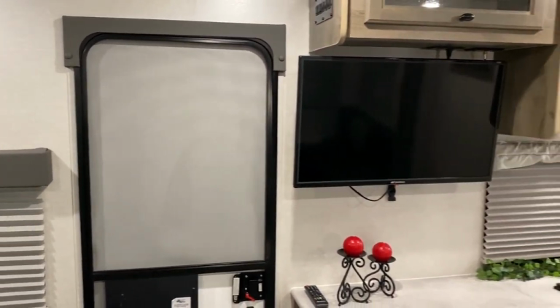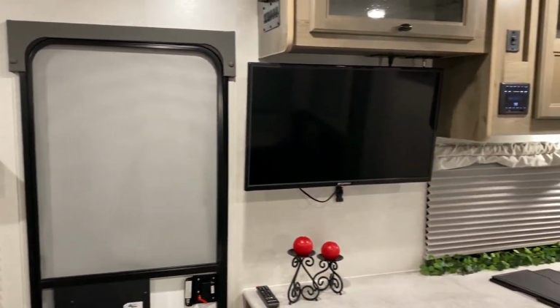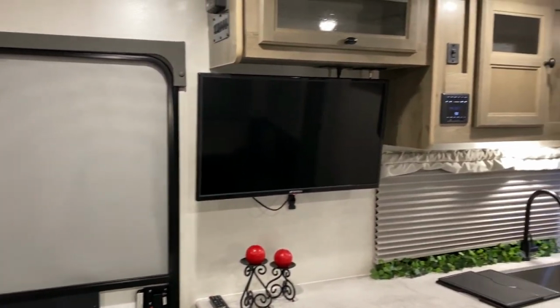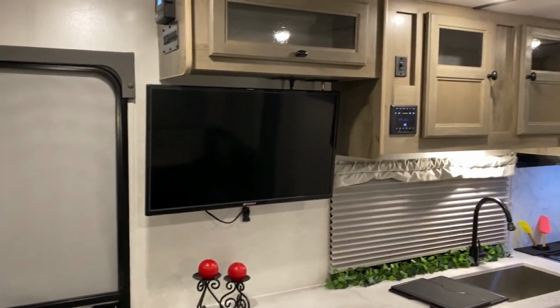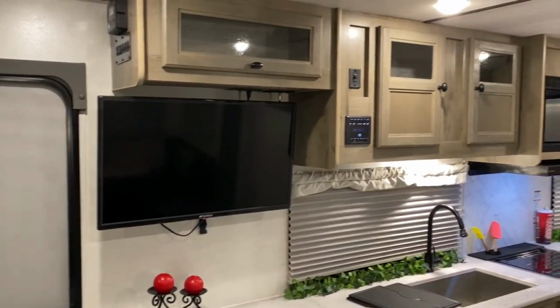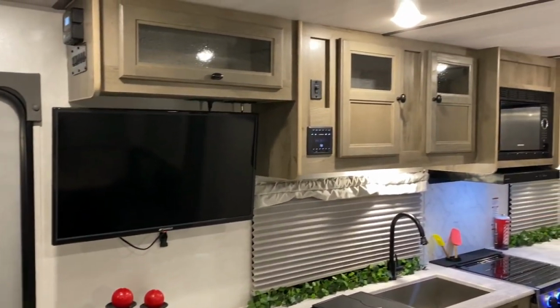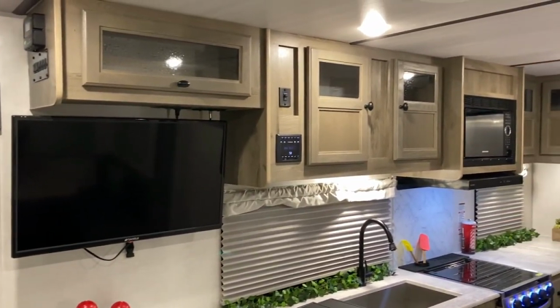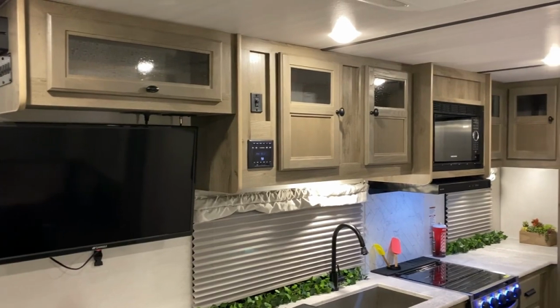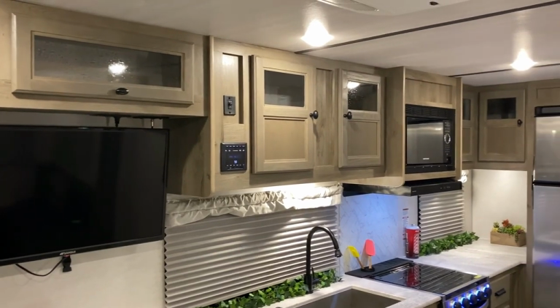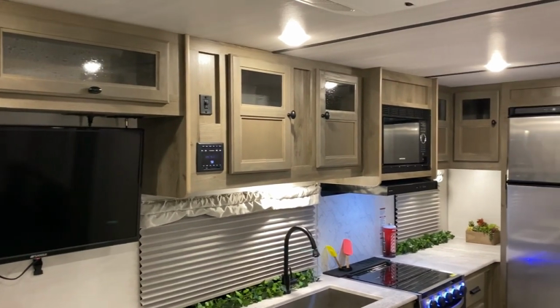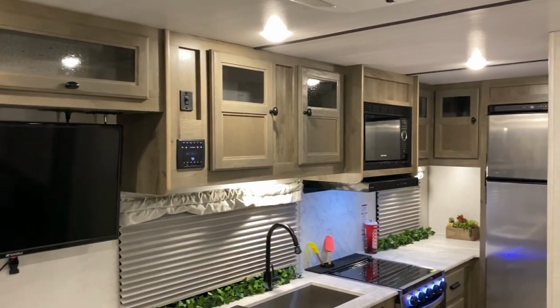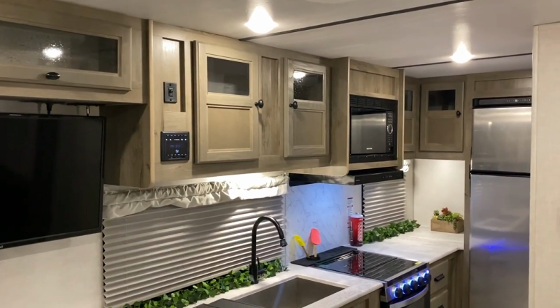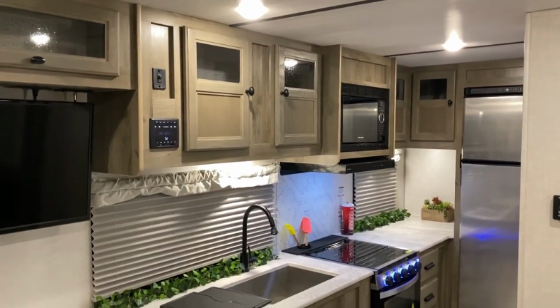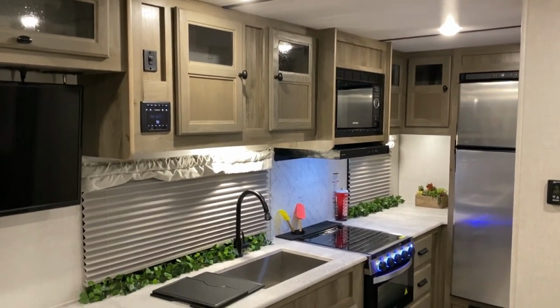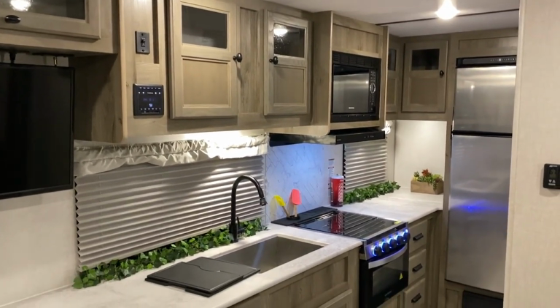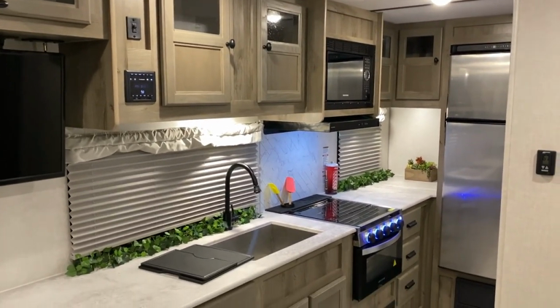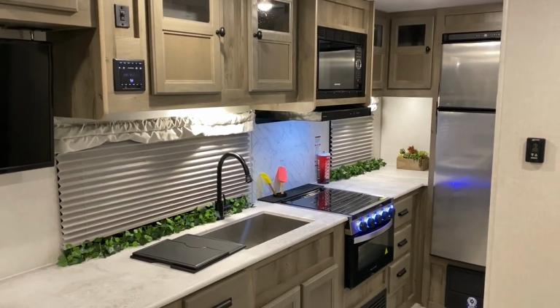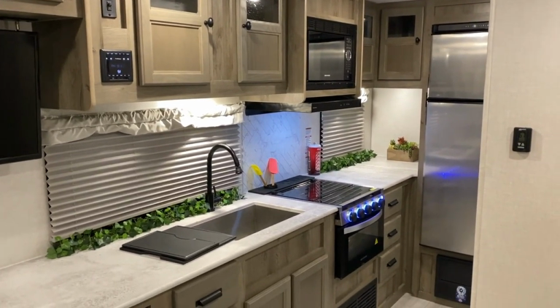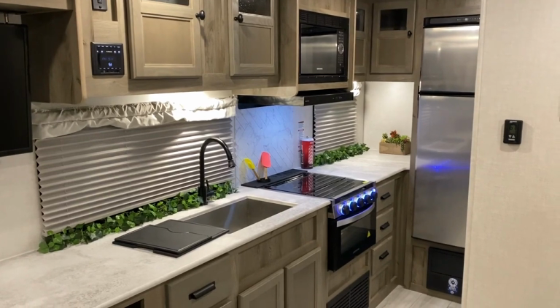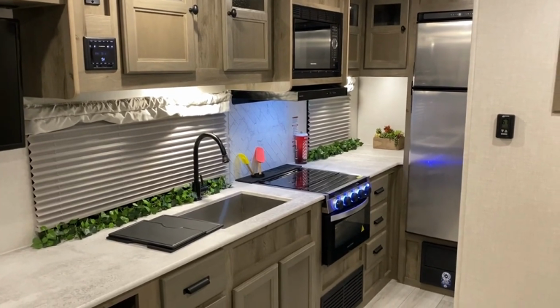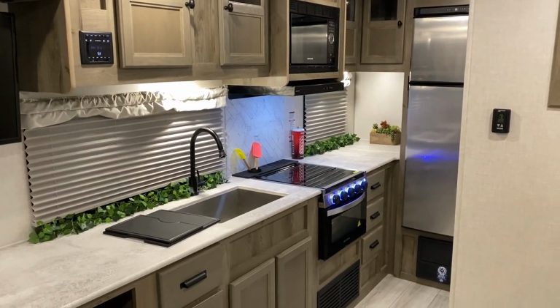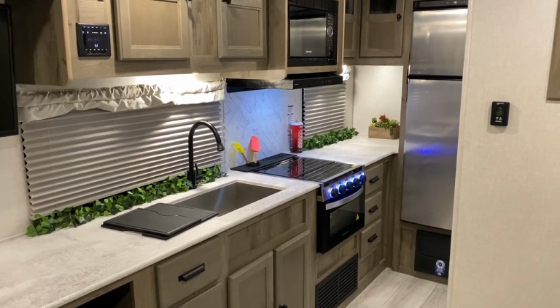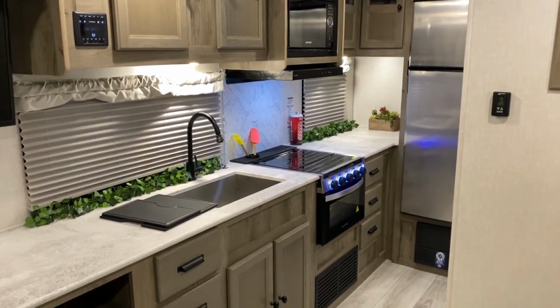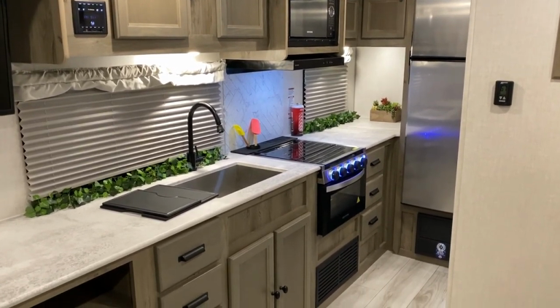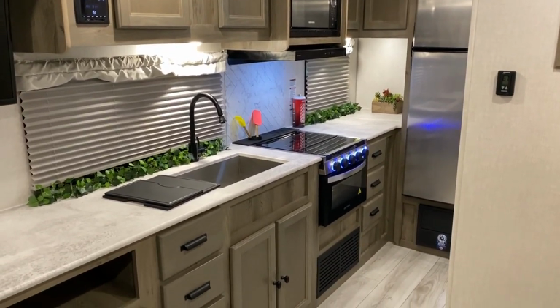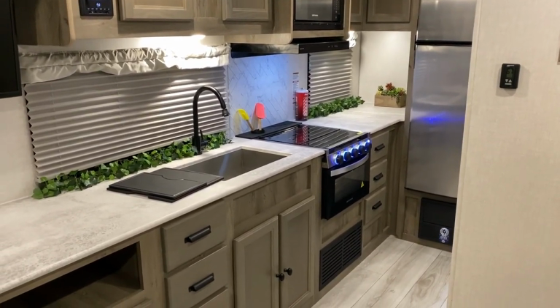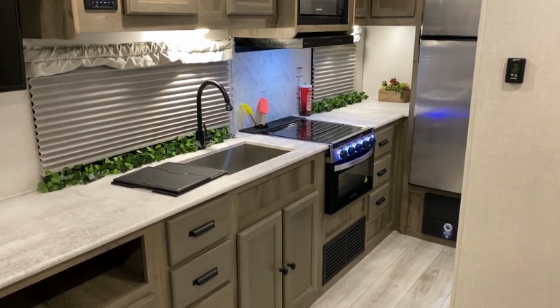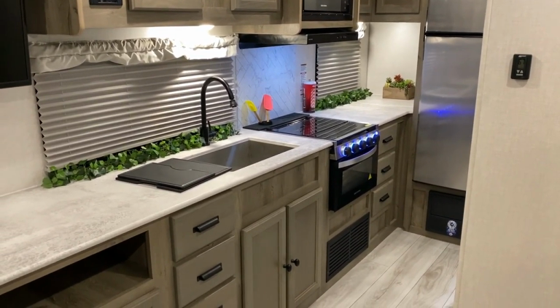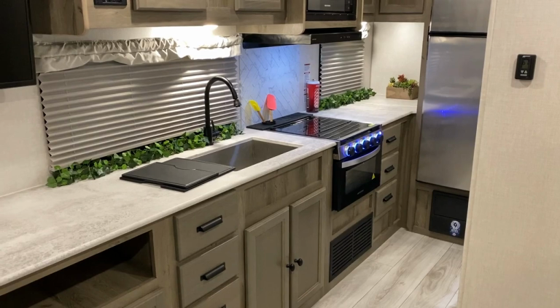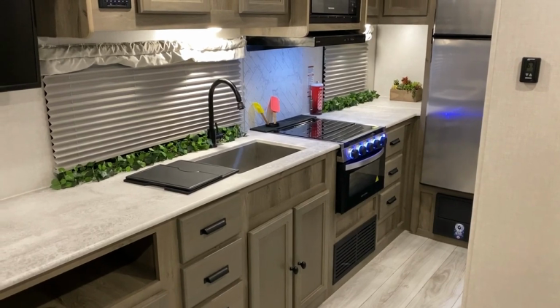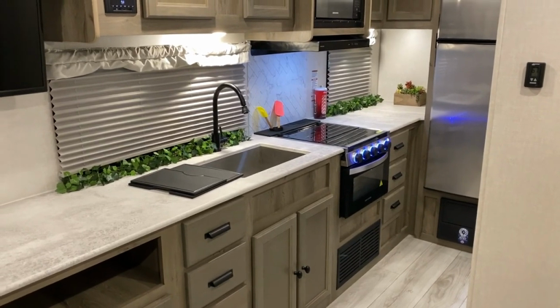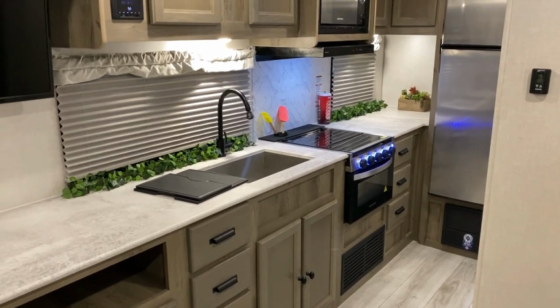That concludes our walkthrough of the Surveyor 203 RKLE. If you have any questions feel free to contact myself or Henry at 866-338-9845. Thank you for watching and have a great day.